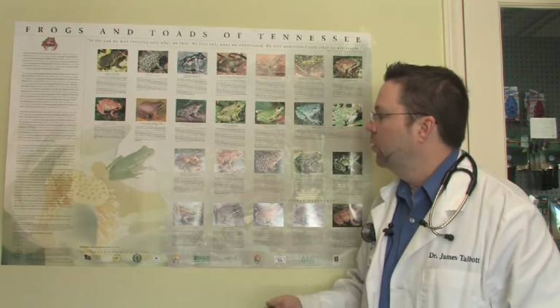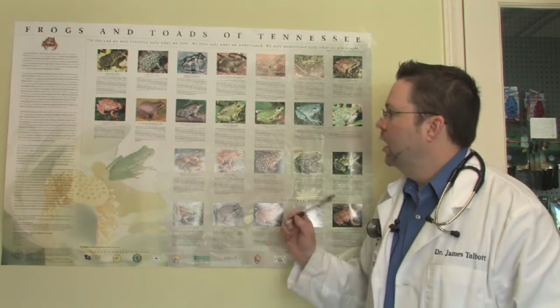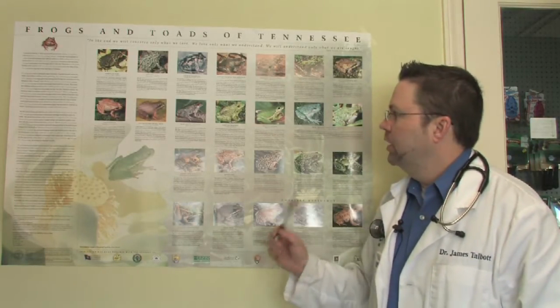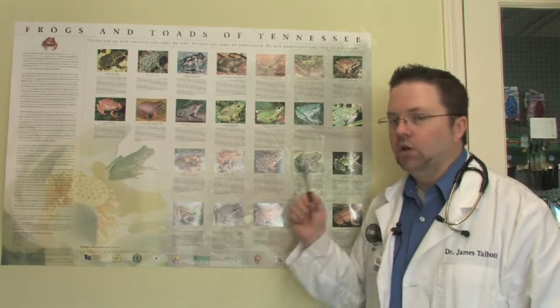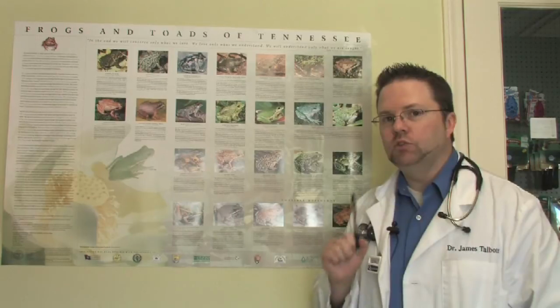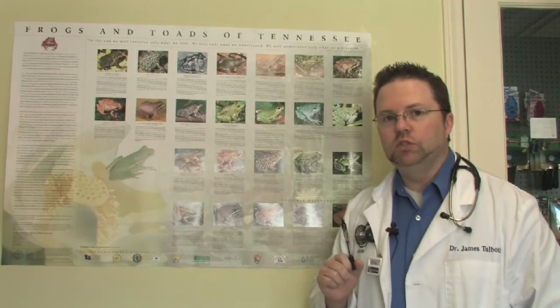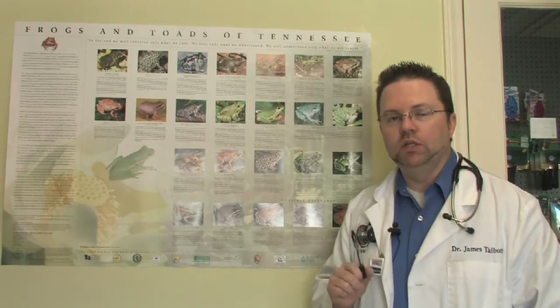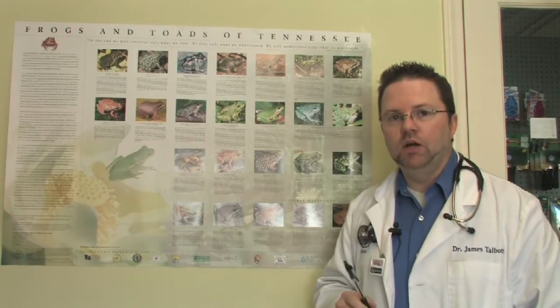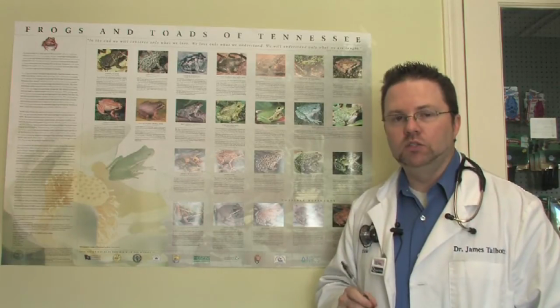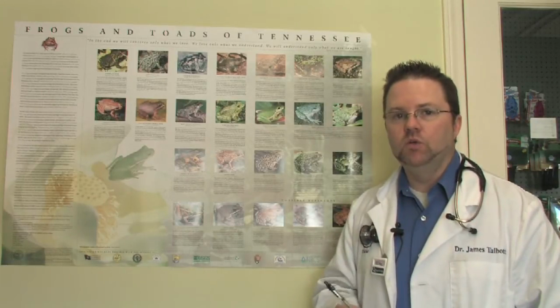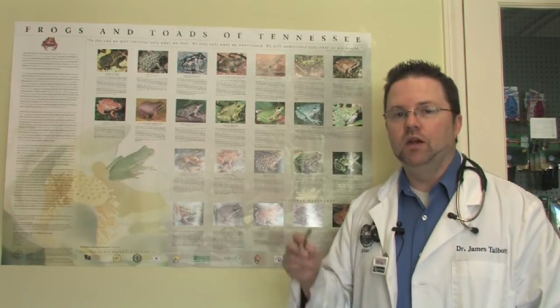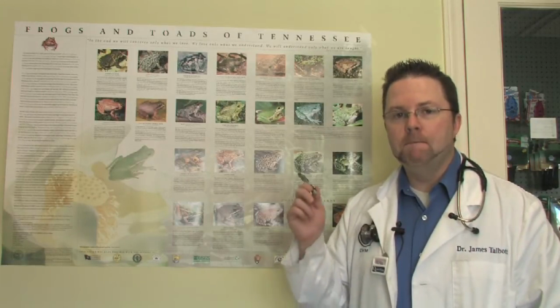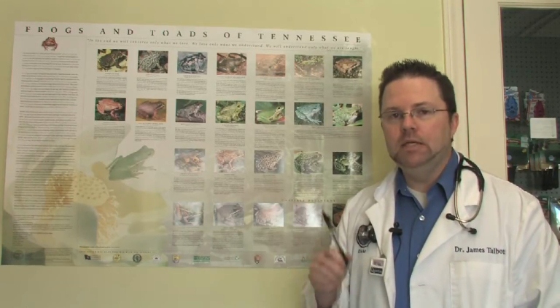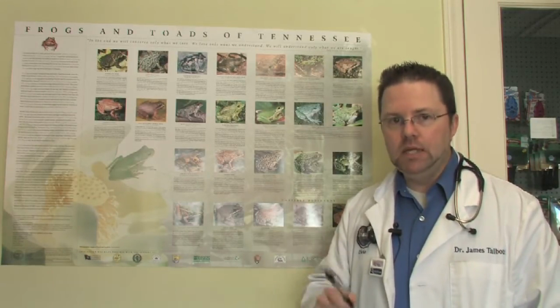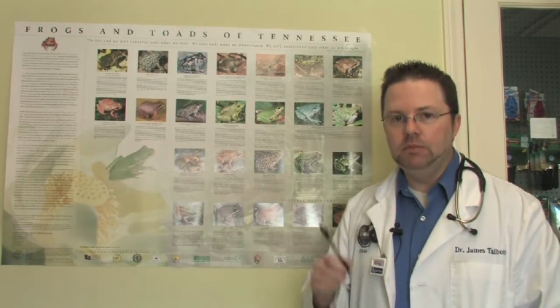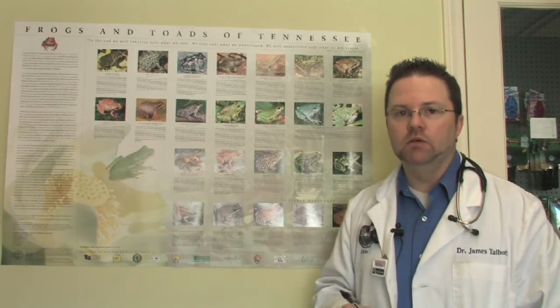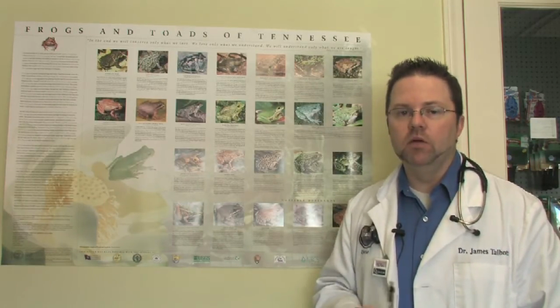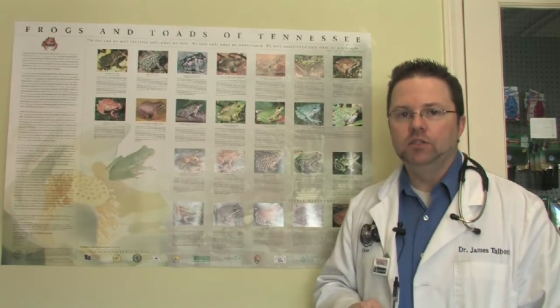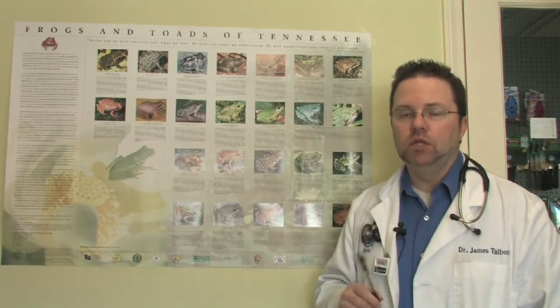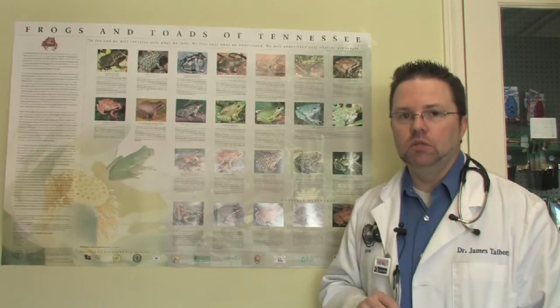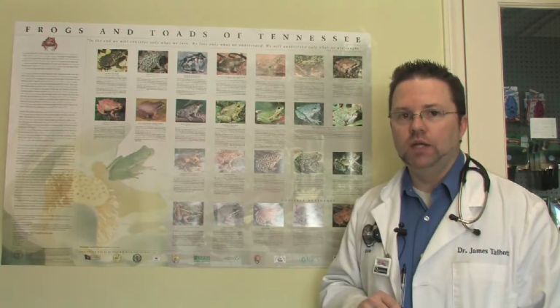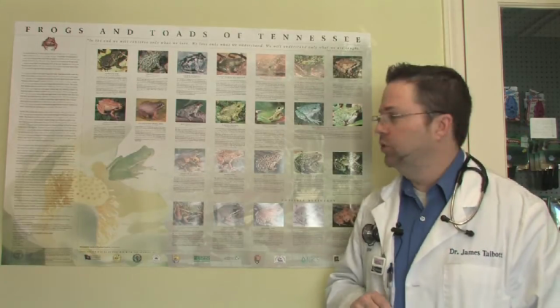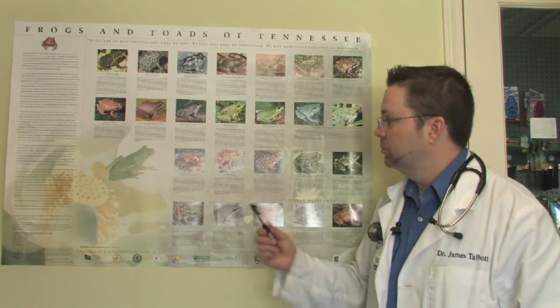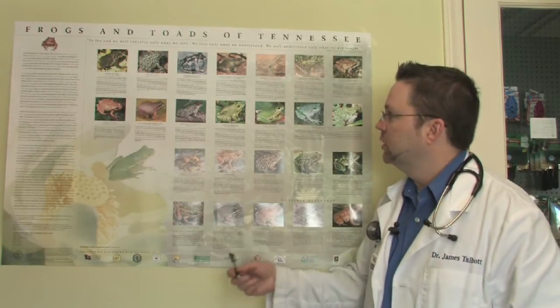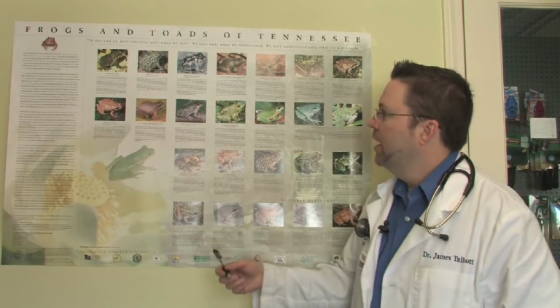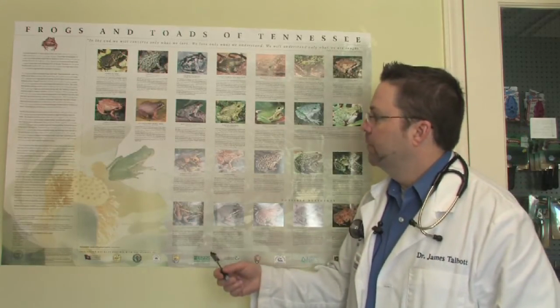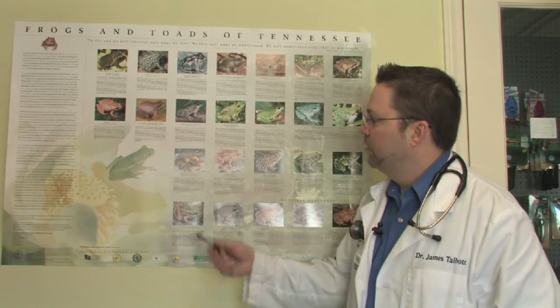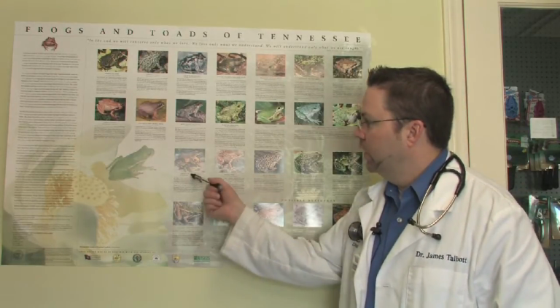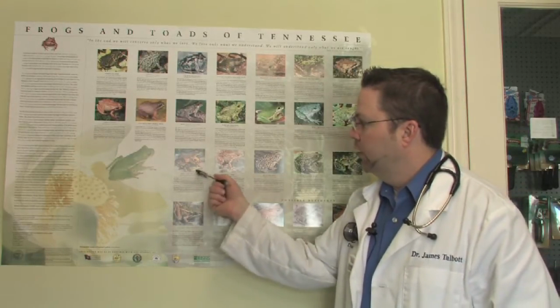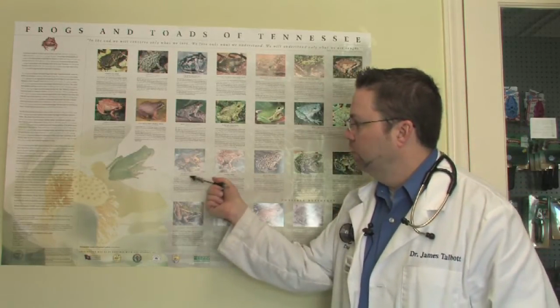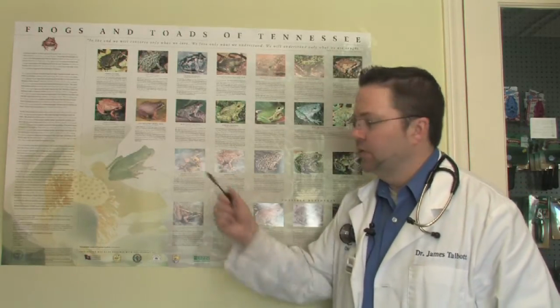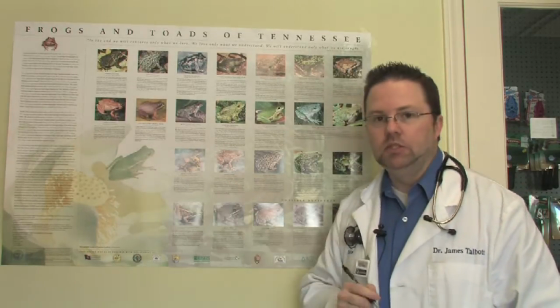There are lots of sources to identify frogs and toads, and there are many, many species of them, so sometimes it can be quite difficult, especially if they are a young version of that species.